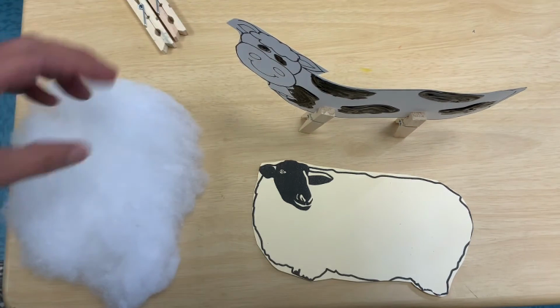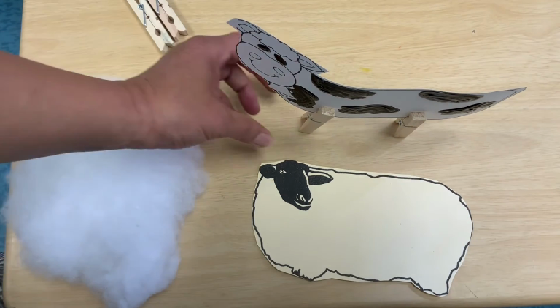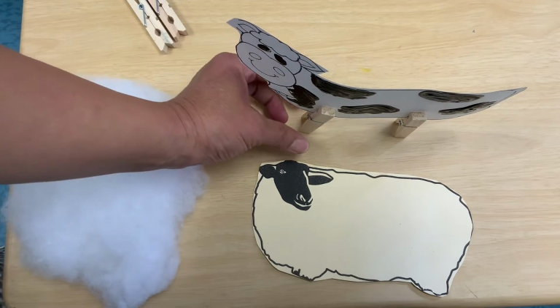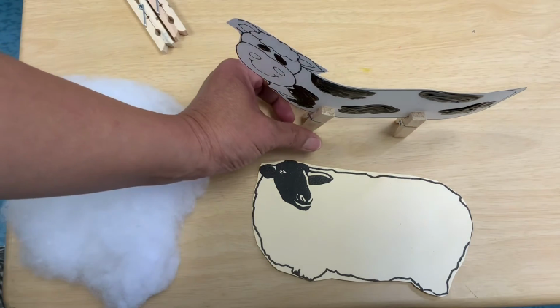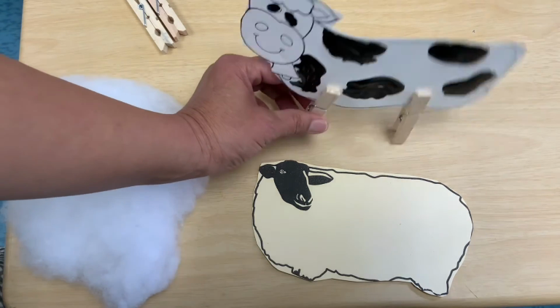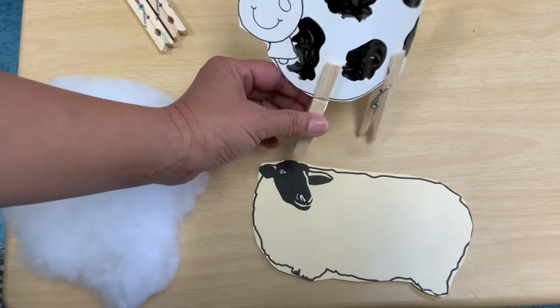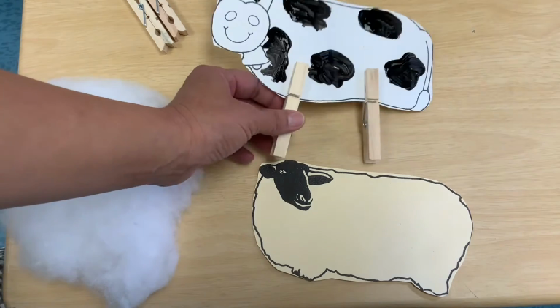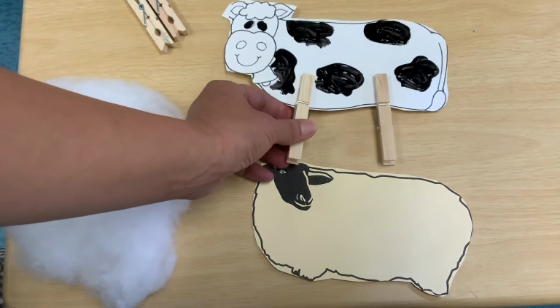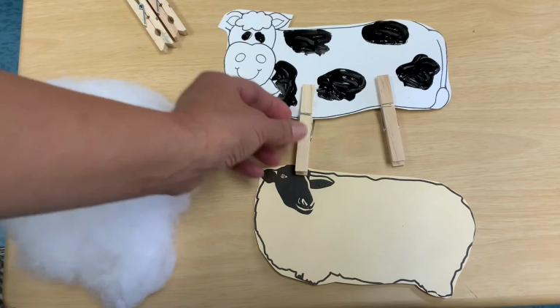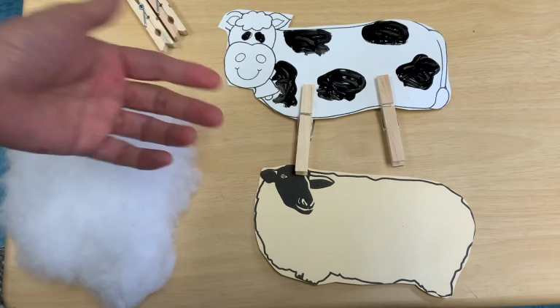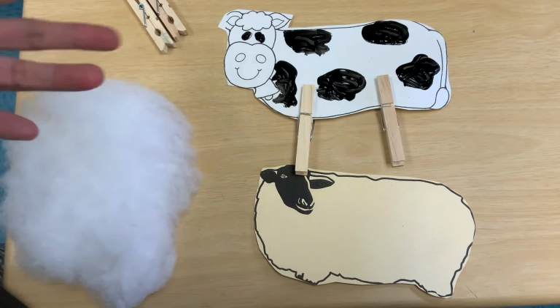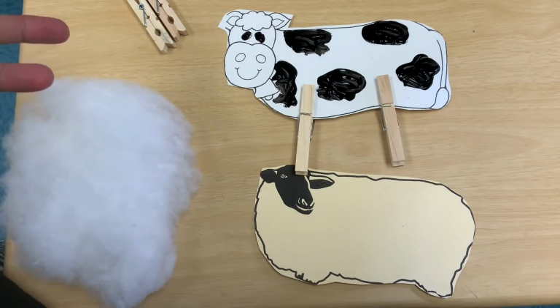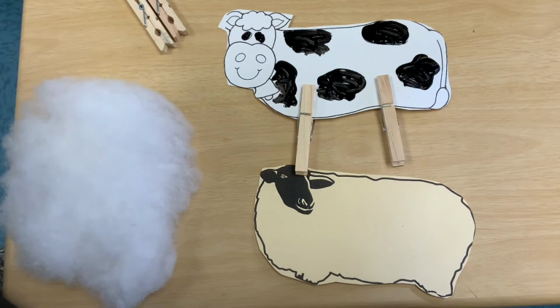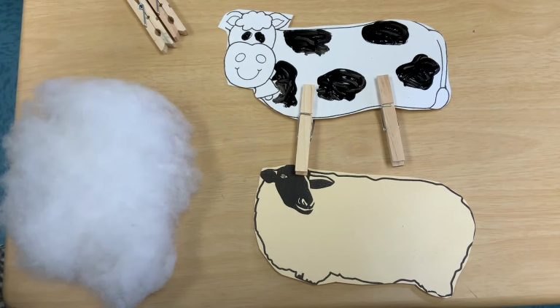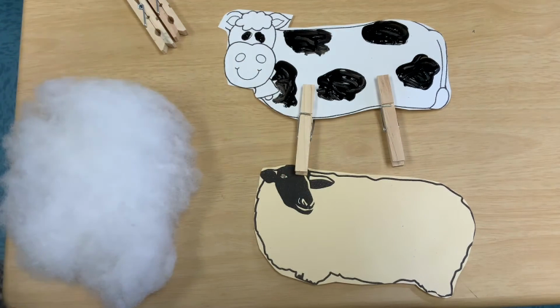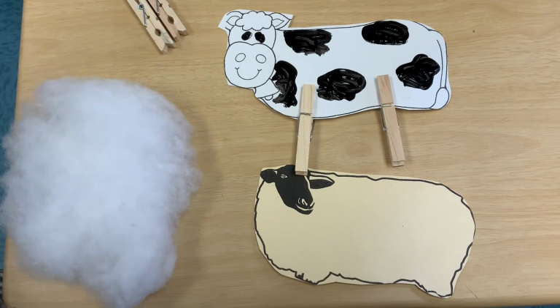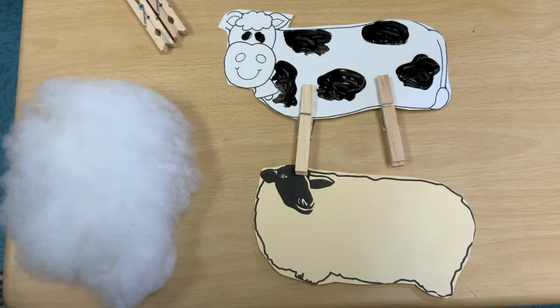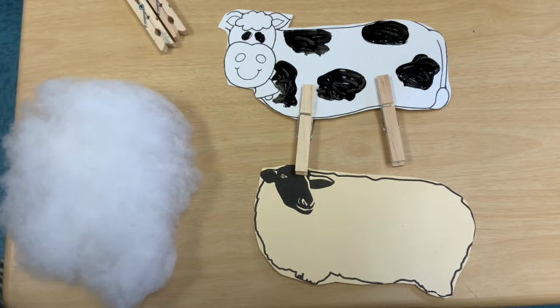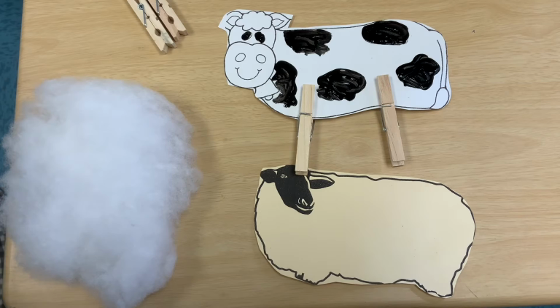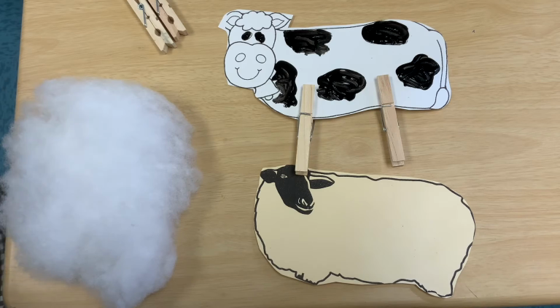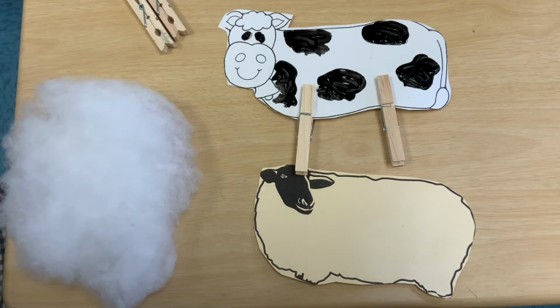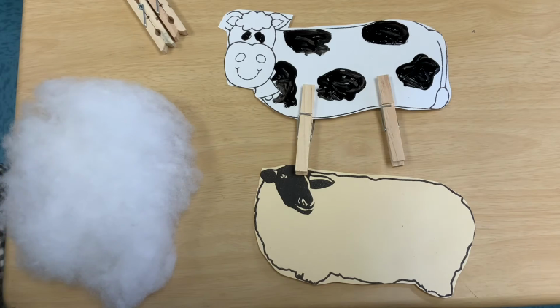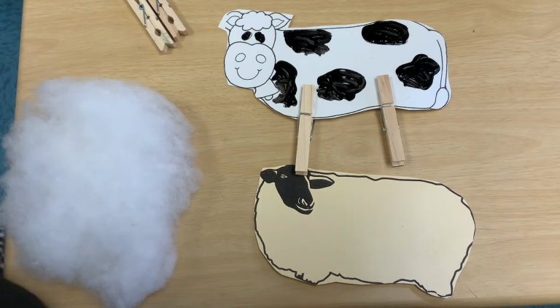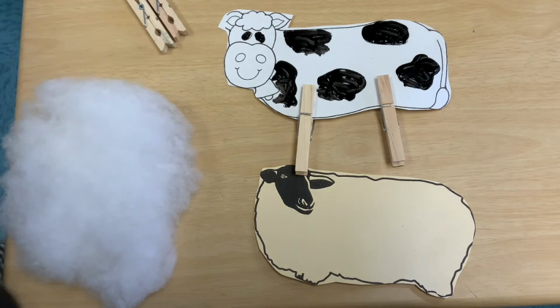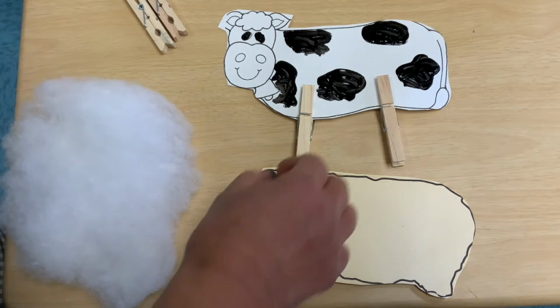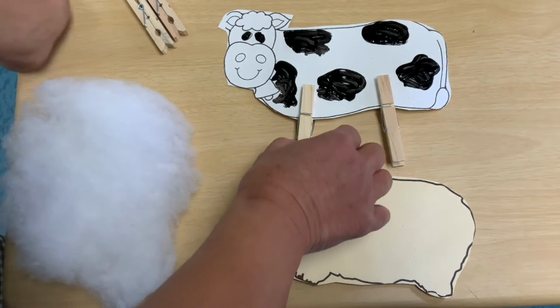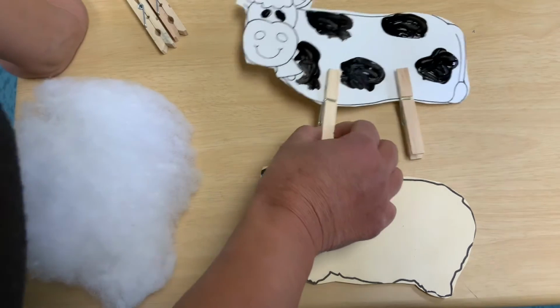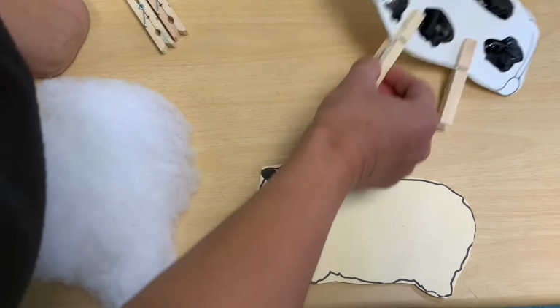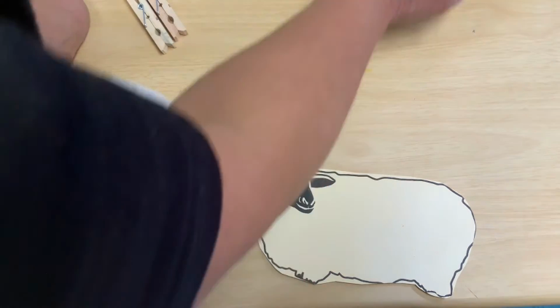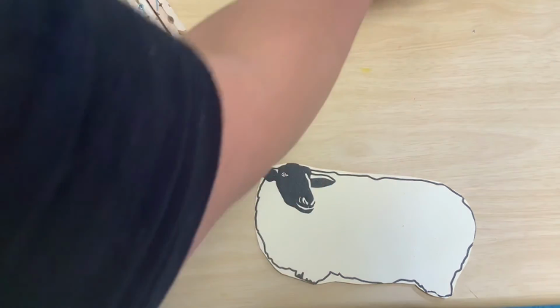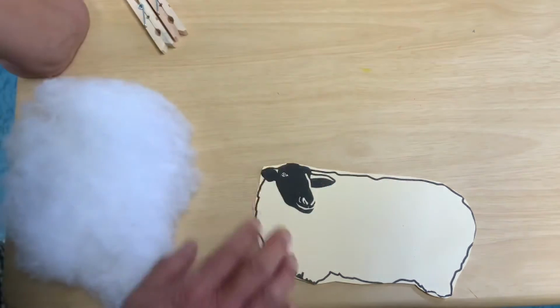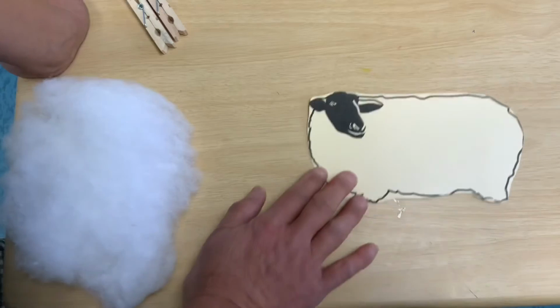Farmers grow cows so we can get milk, and with milk we can make so much food. Did you know that we can make cheese, yogurt, and my favorite — ice cream too! And here is my sheep.